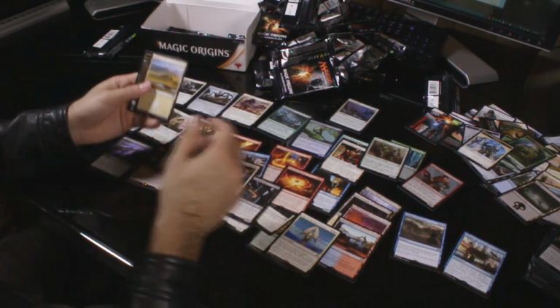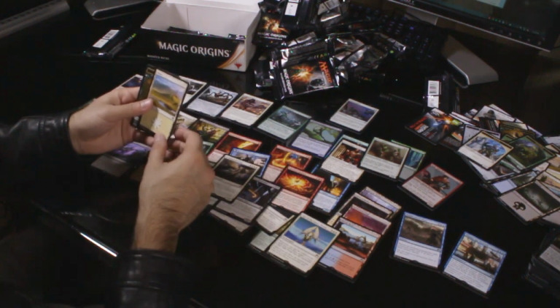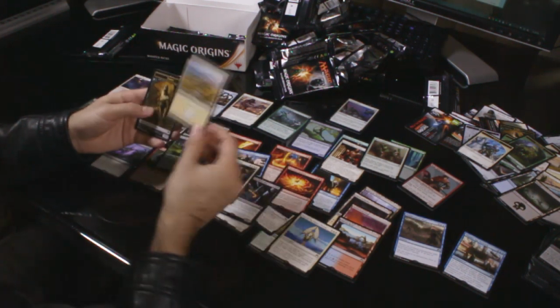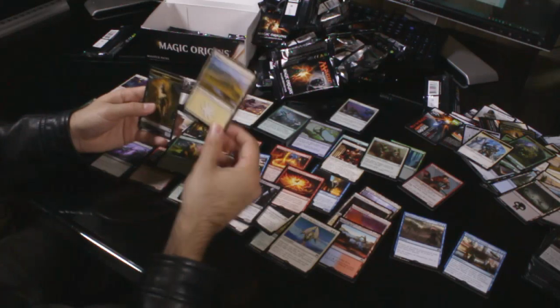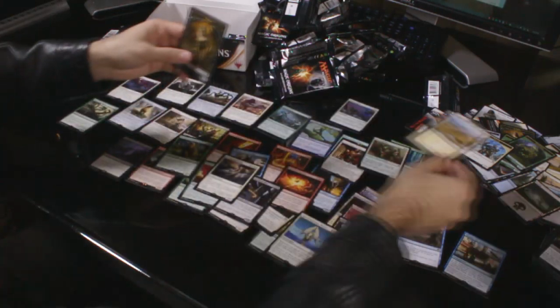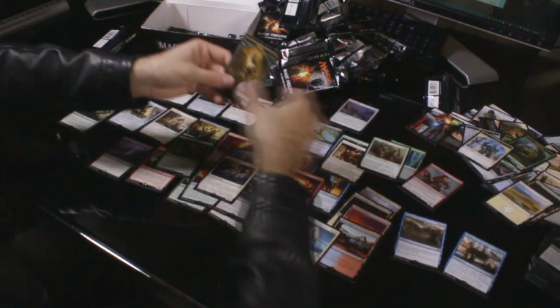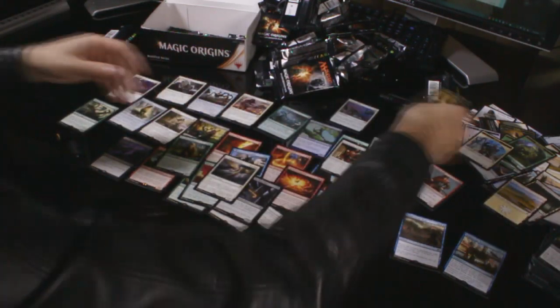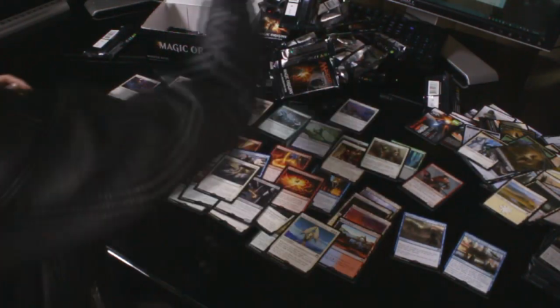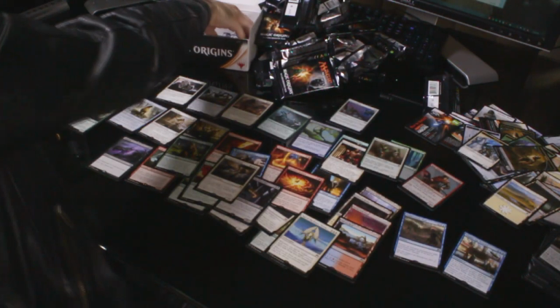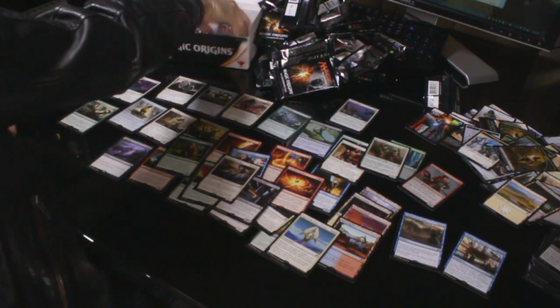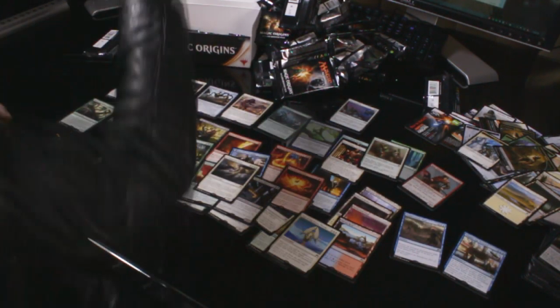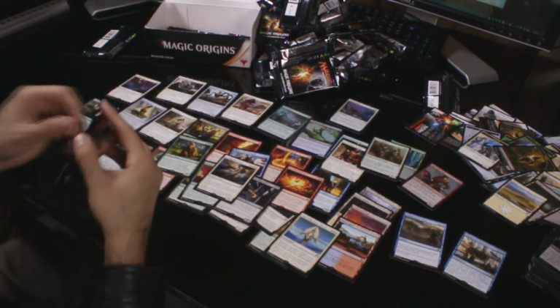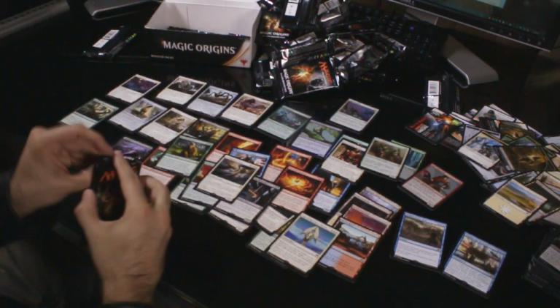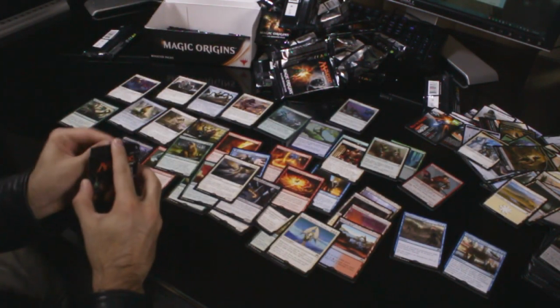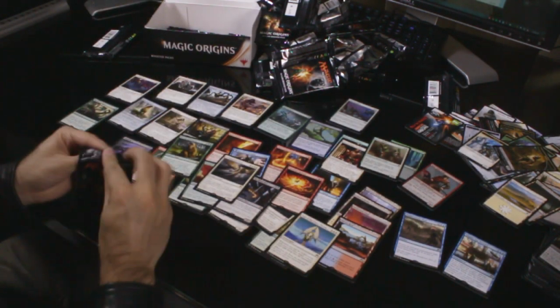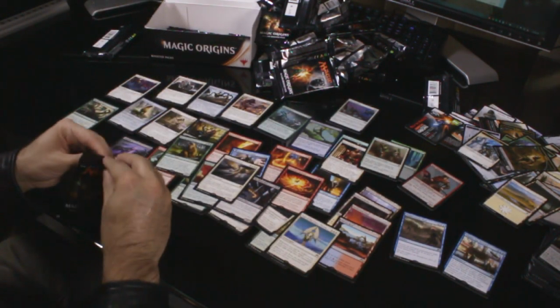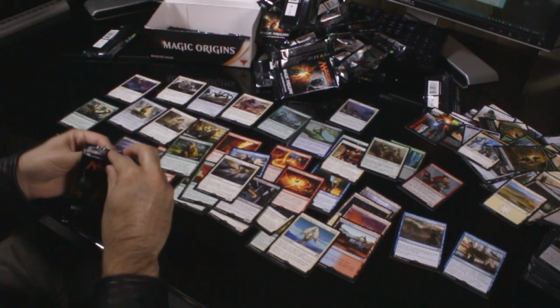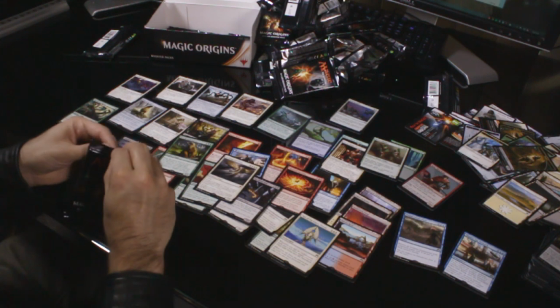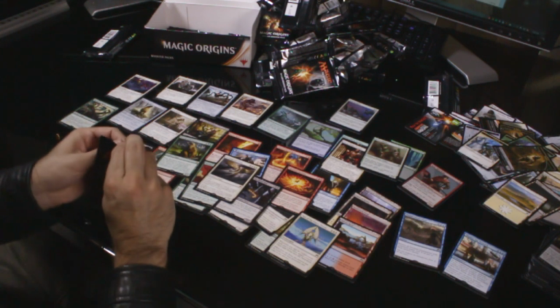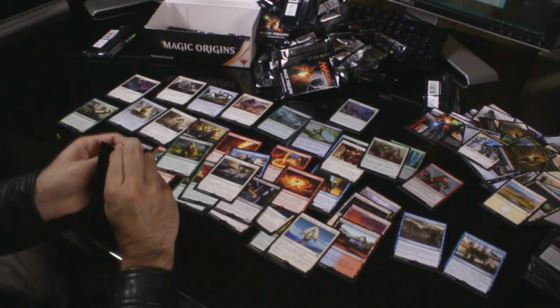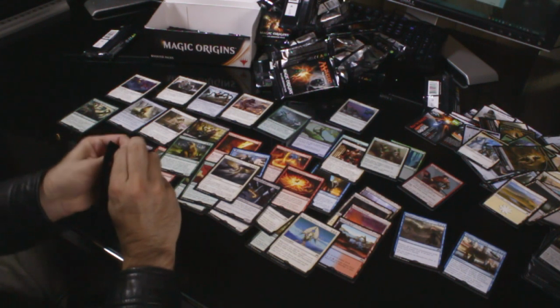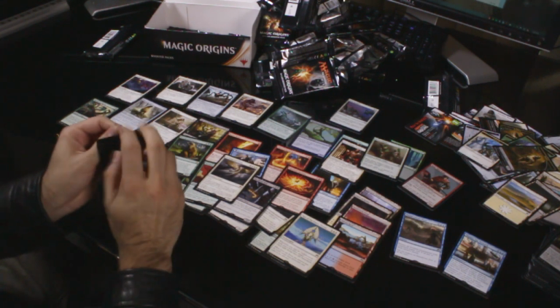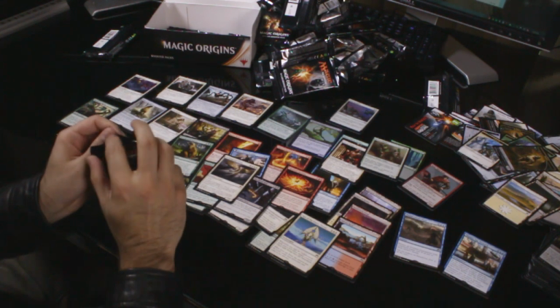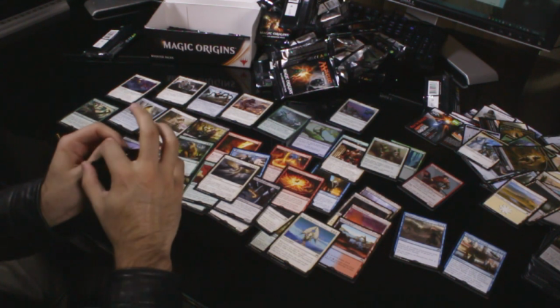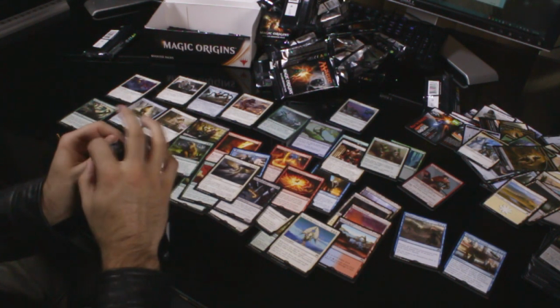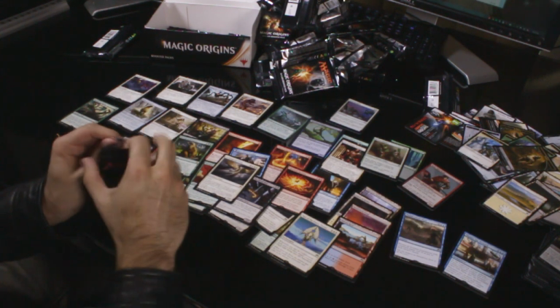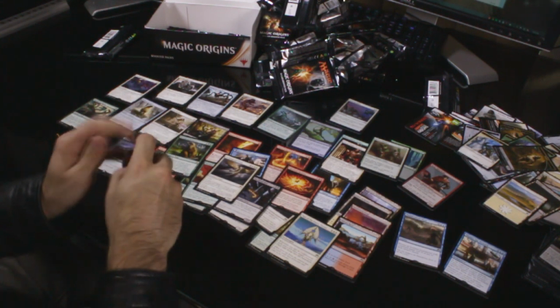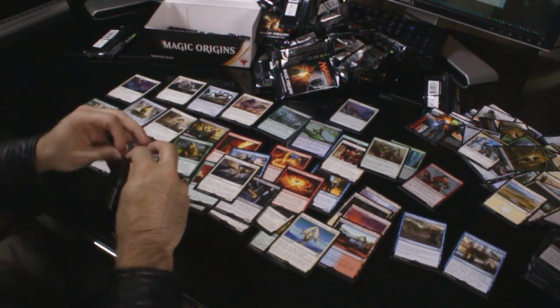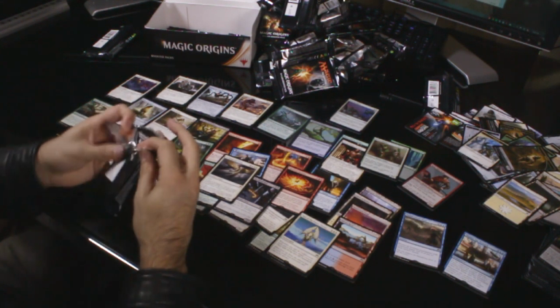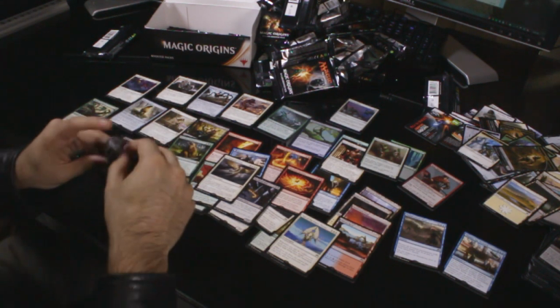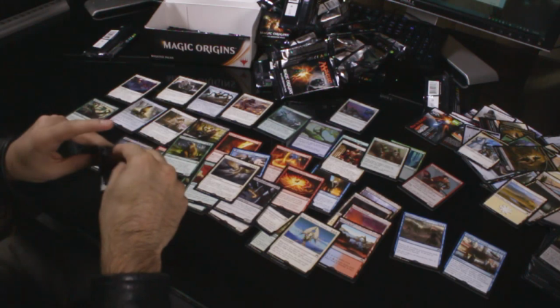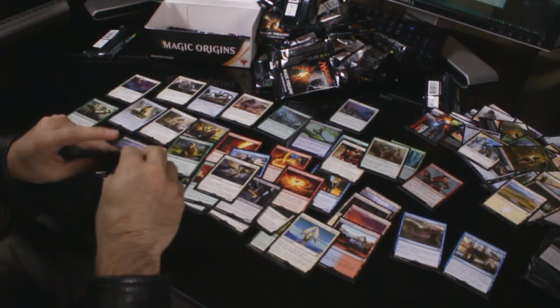That's four mythics. A Plains and a Zombie token. The box got slightly better — I would still really like a Liliana though. Probably not going to happen — already four mythics.